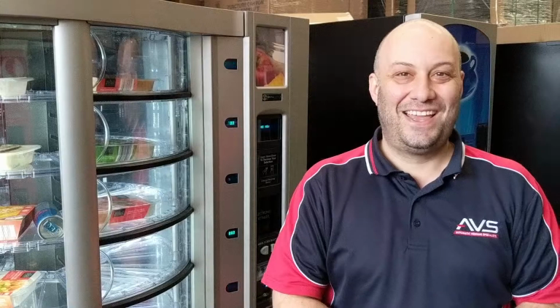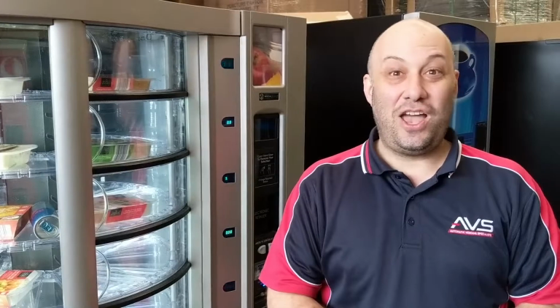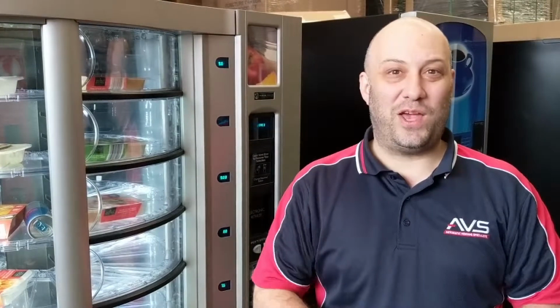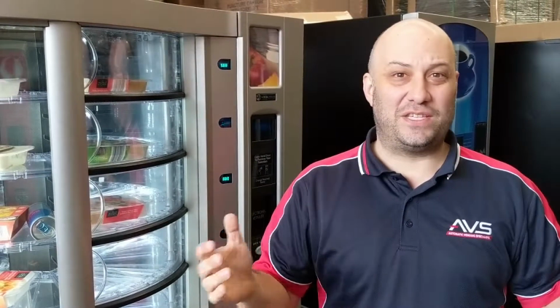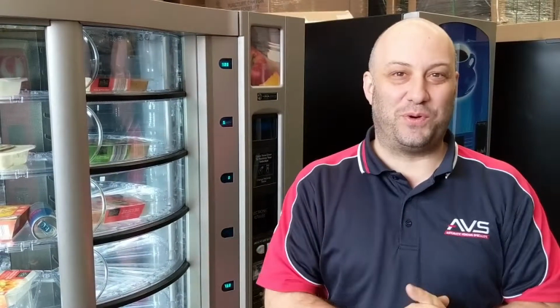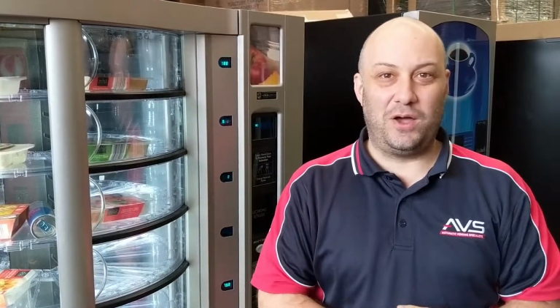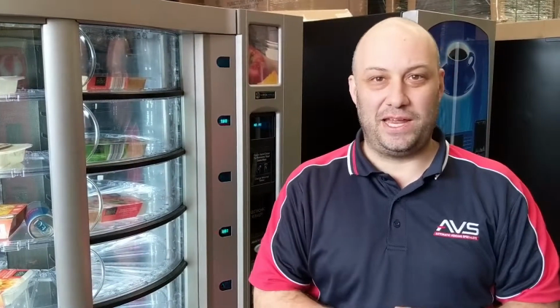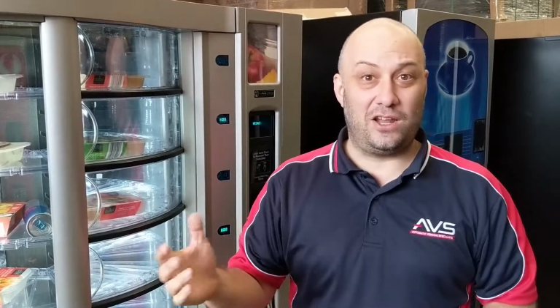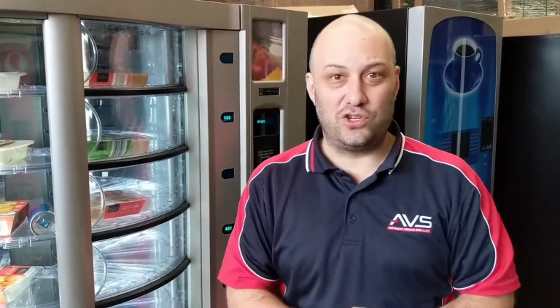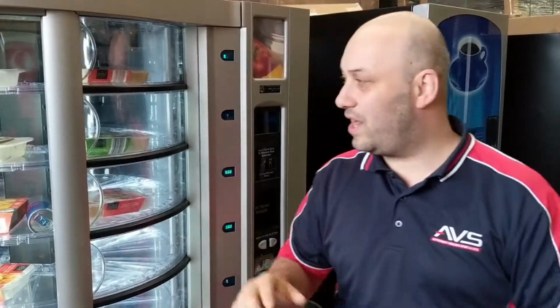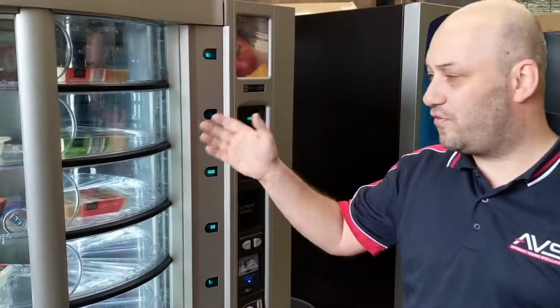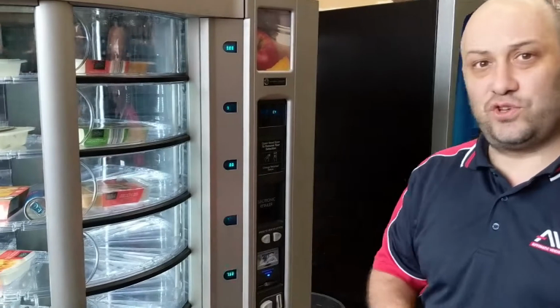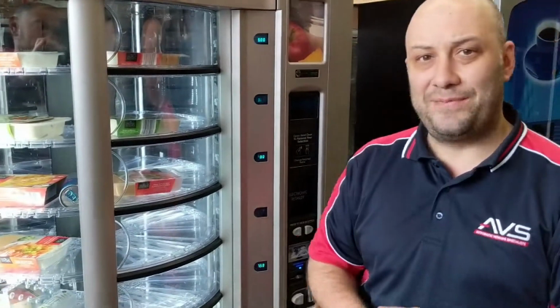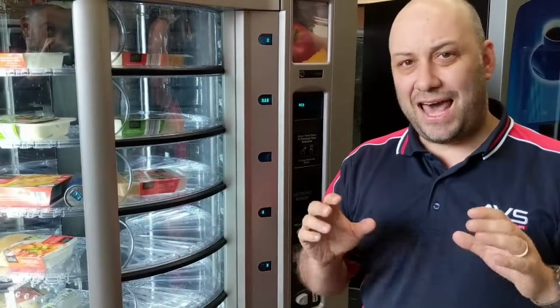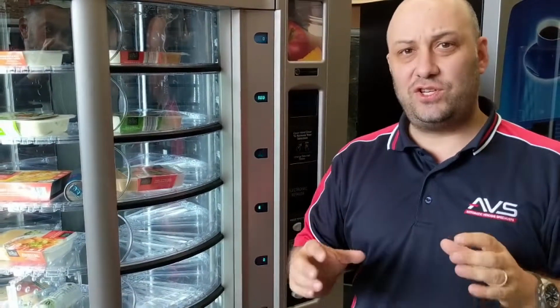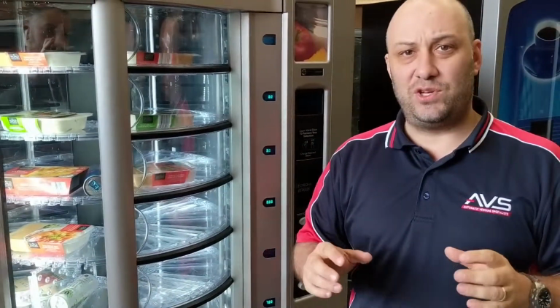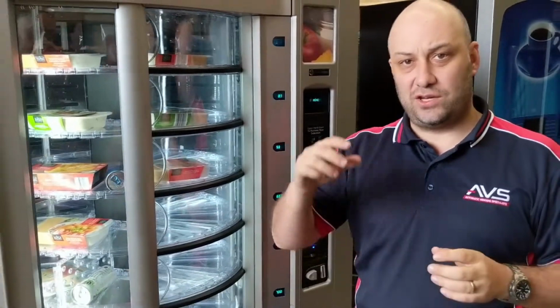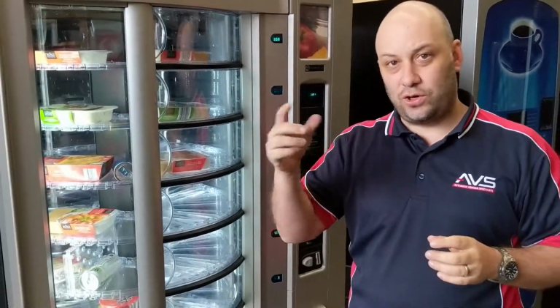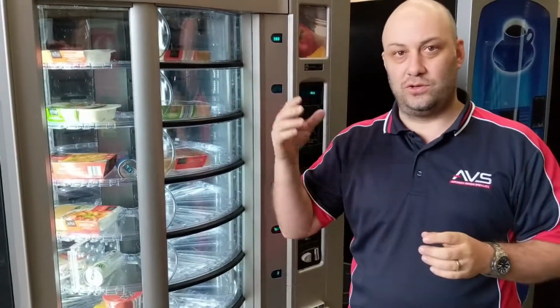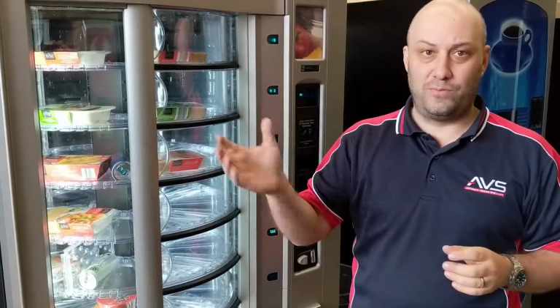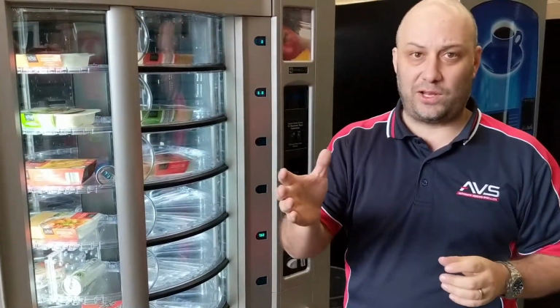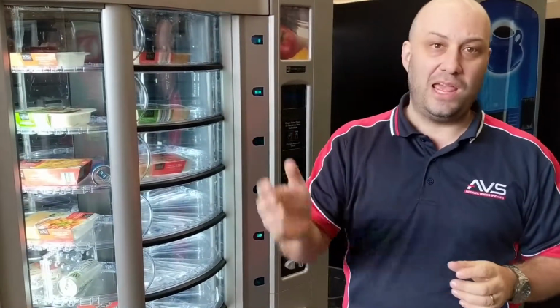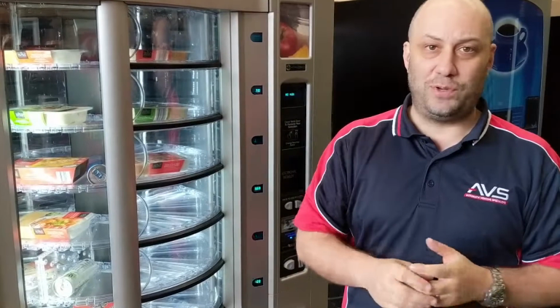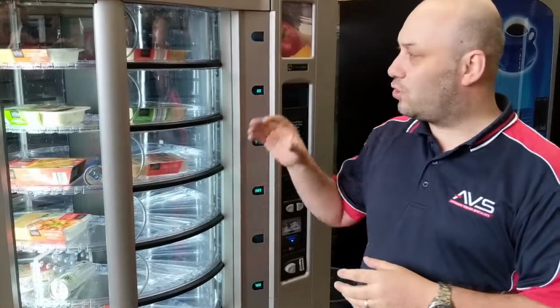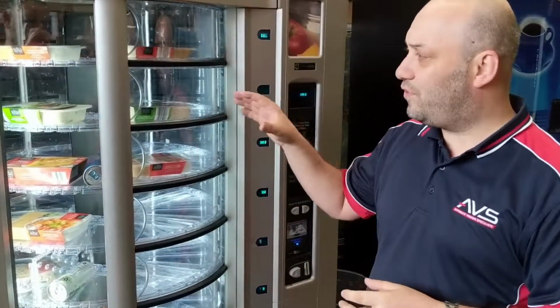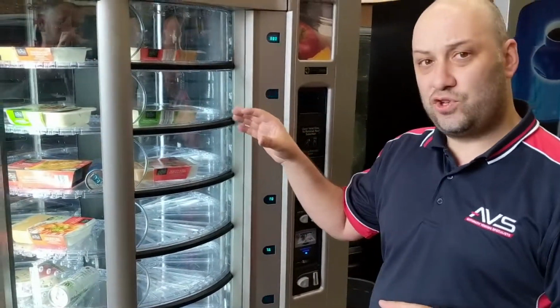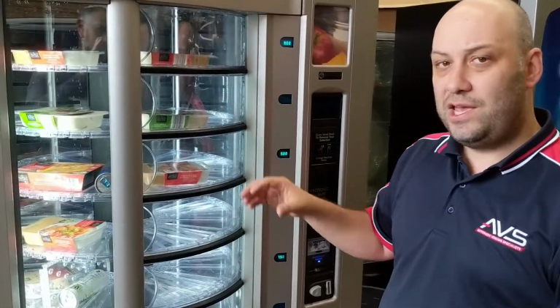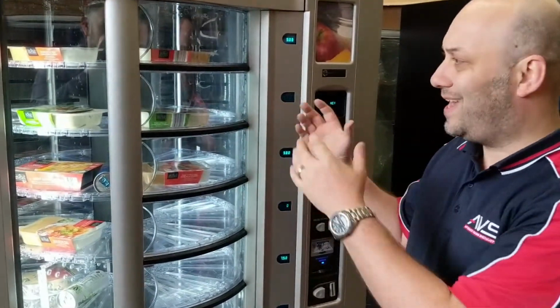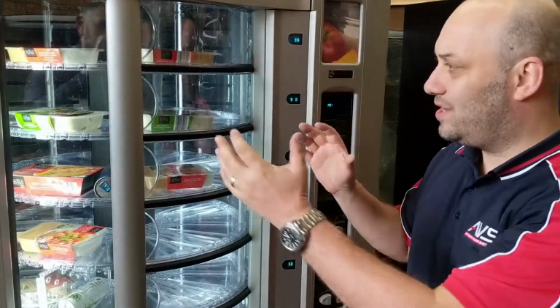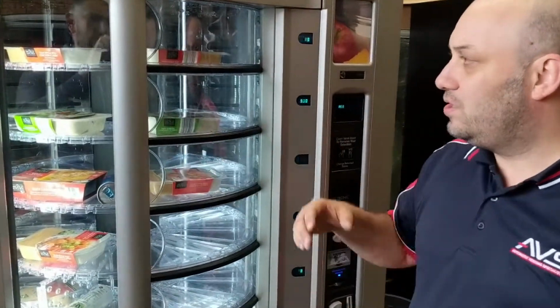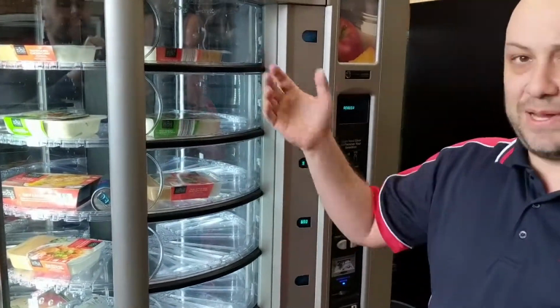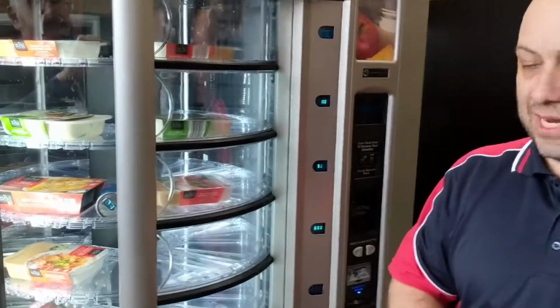Hi and welcome to AVS's Product Spotlight. I'm Peter and today I'd like to introduce the Crane Fresh Food Shopper. Unlike traditional vending machines that use coils to move a product along and drop it, the Crane Fresh Food Shopper uses a carousel to display the products.